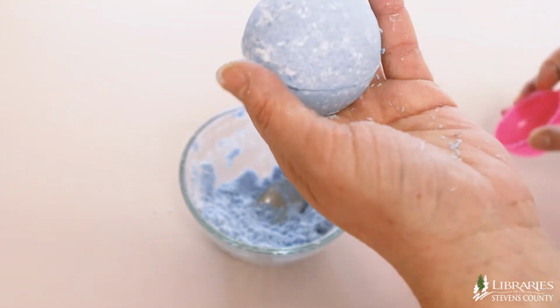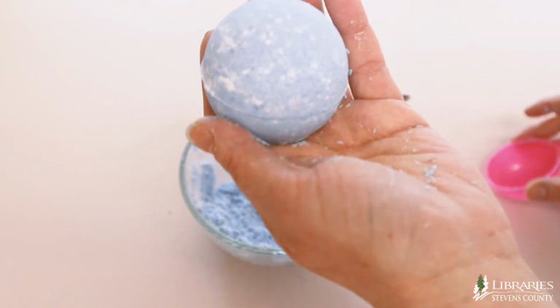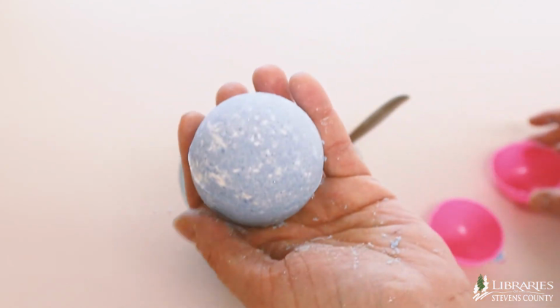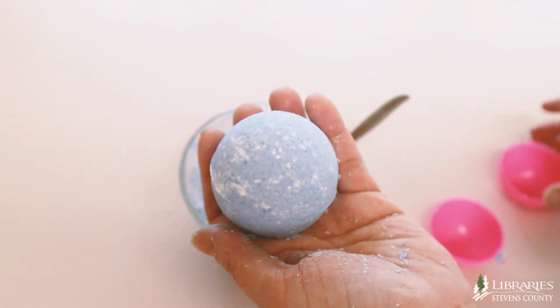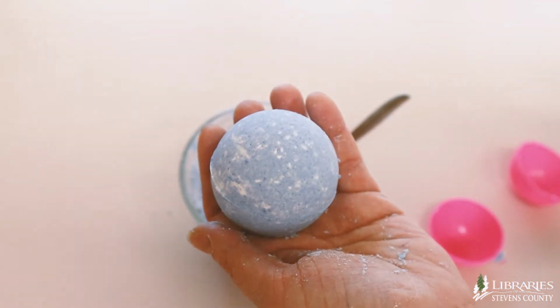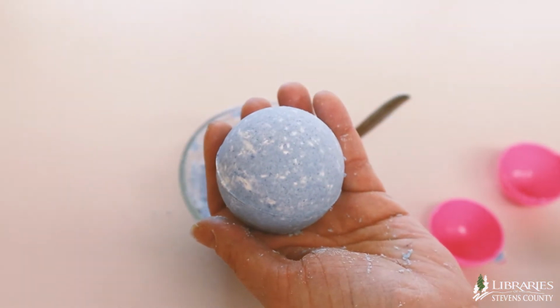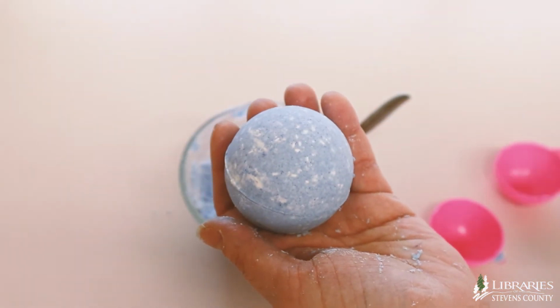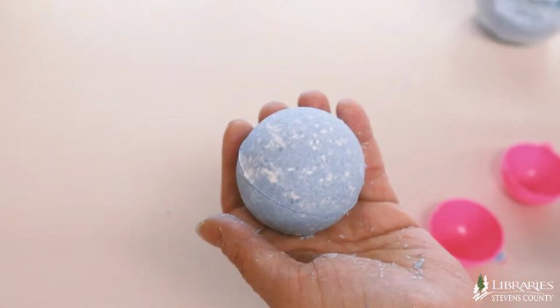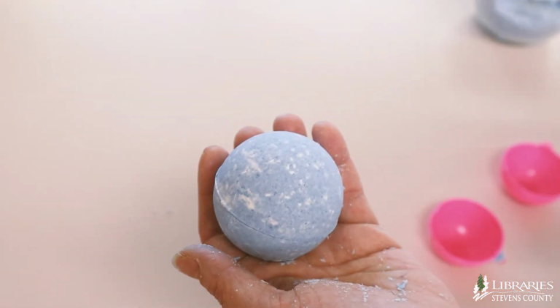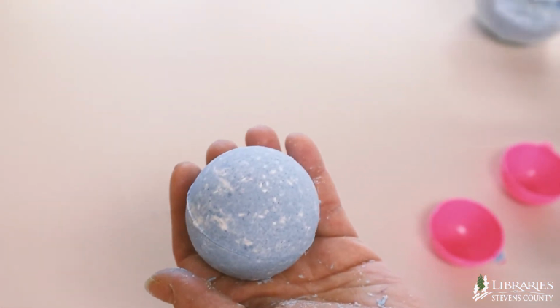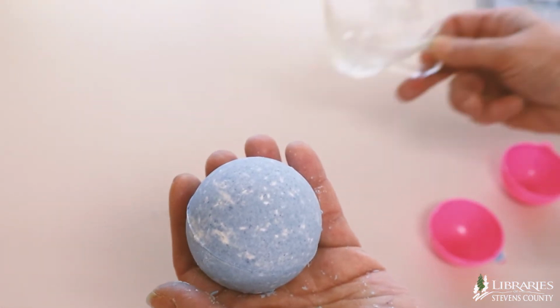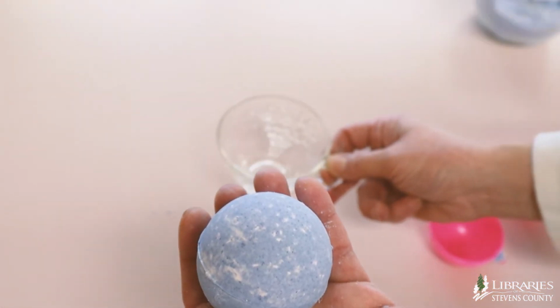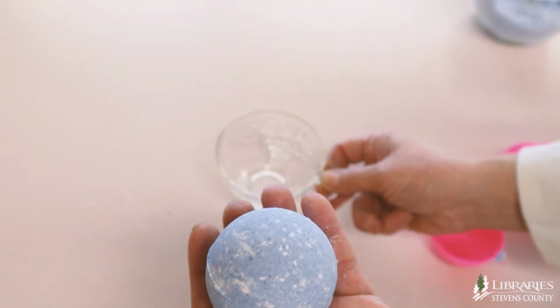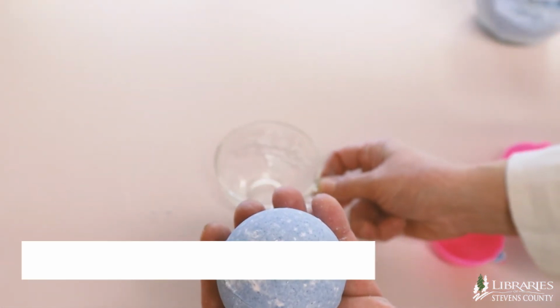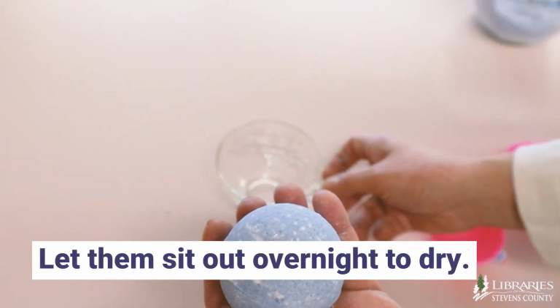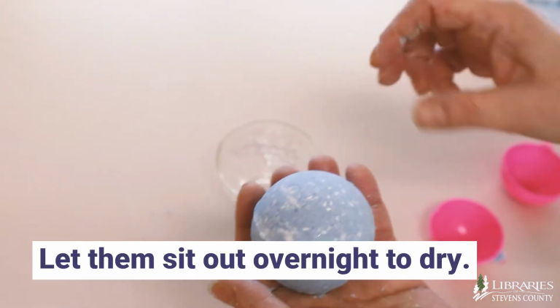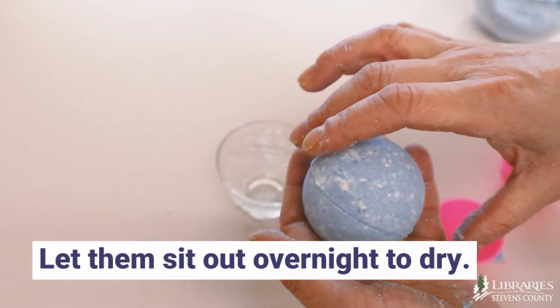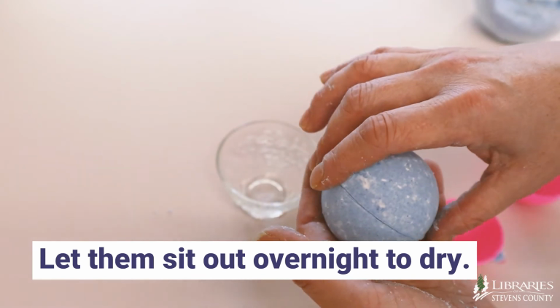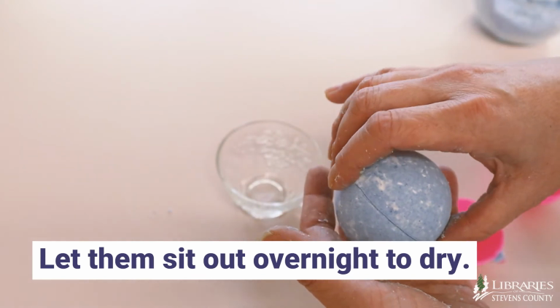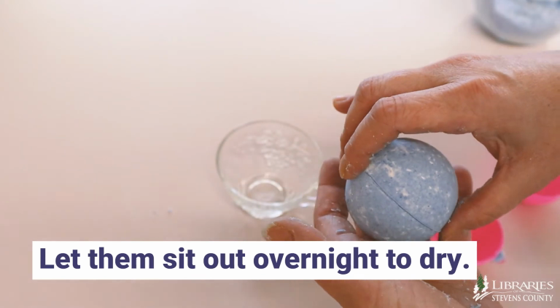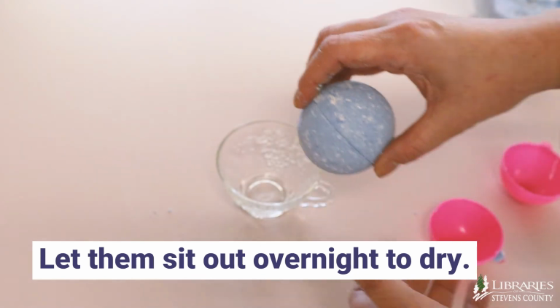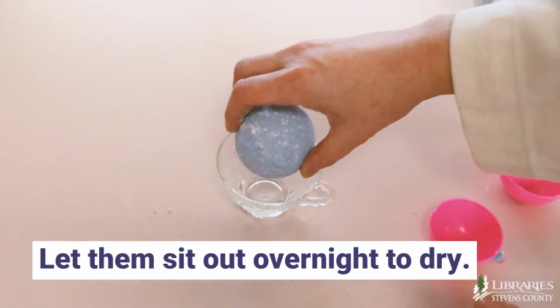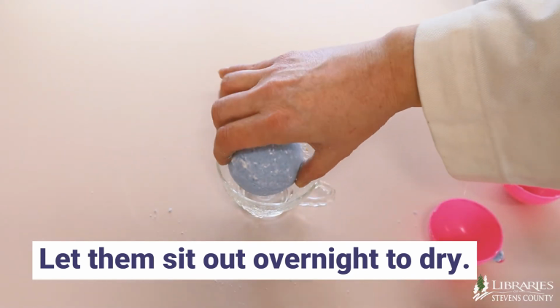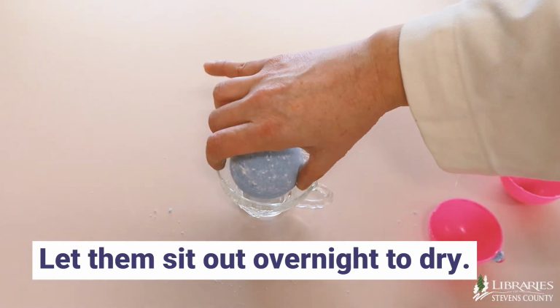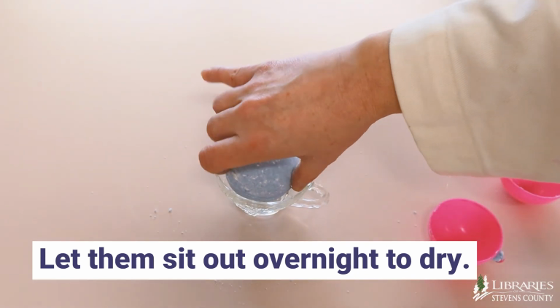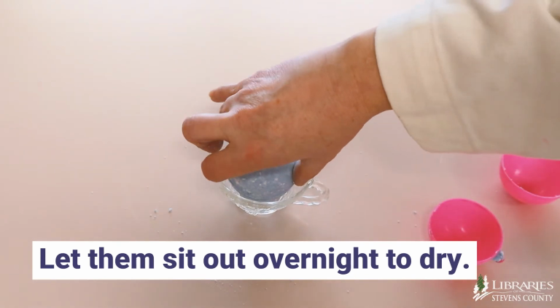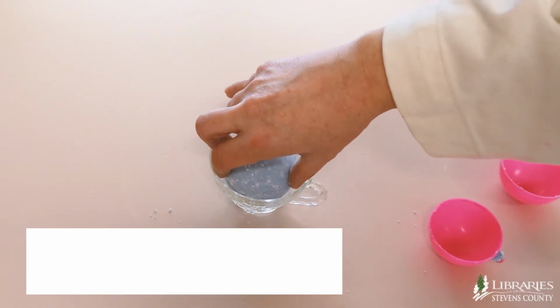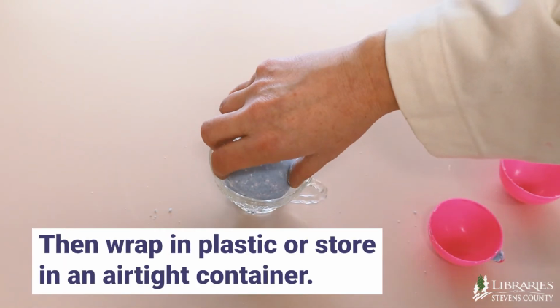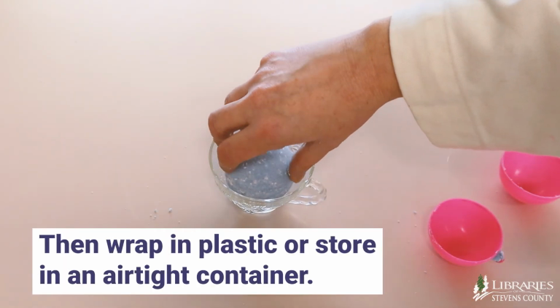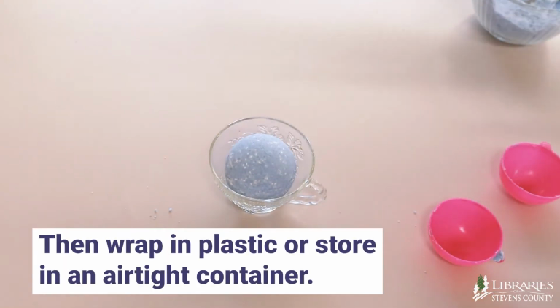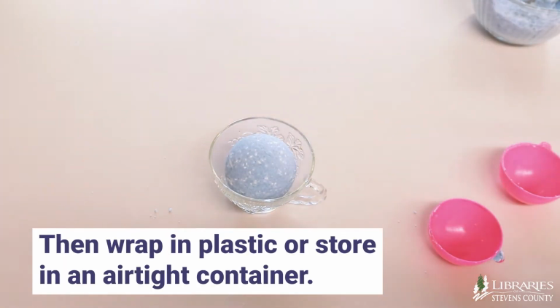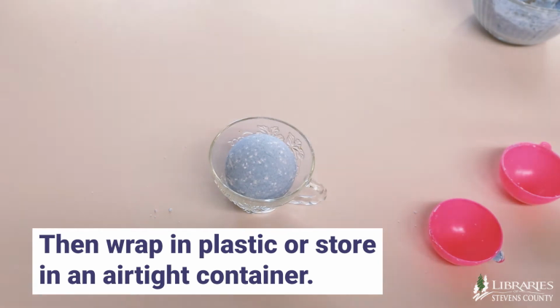Look how beautiful that is — it really did turn out amazing. Let the bath bombs sit out overnight to dry and then wrap them up for safe keeping or put them in an airtight container.